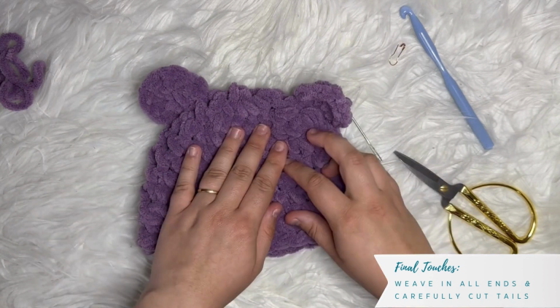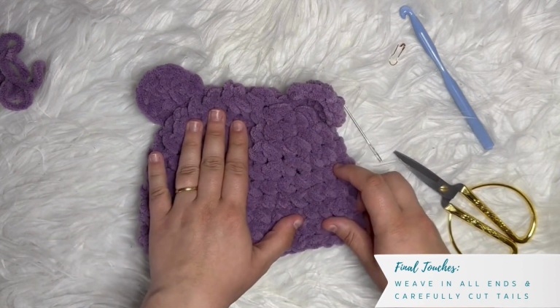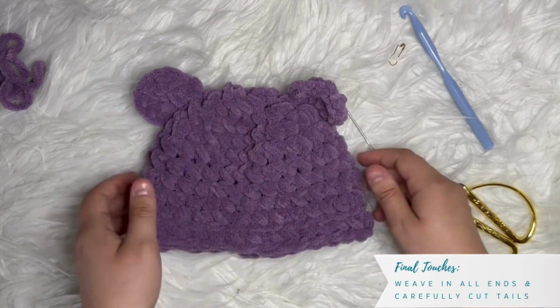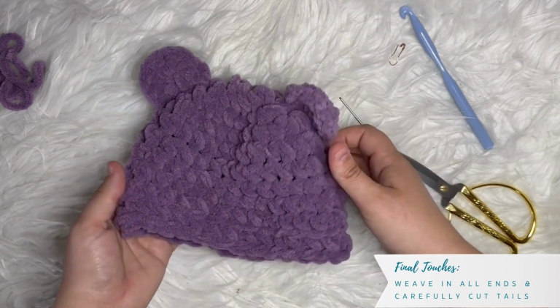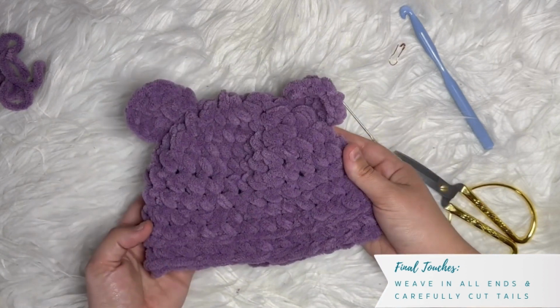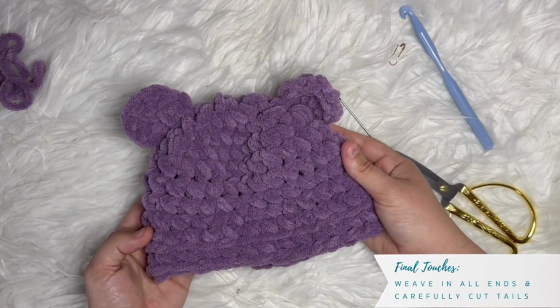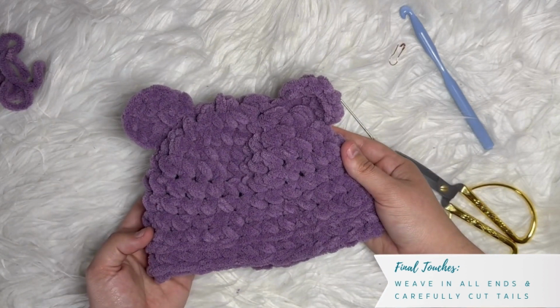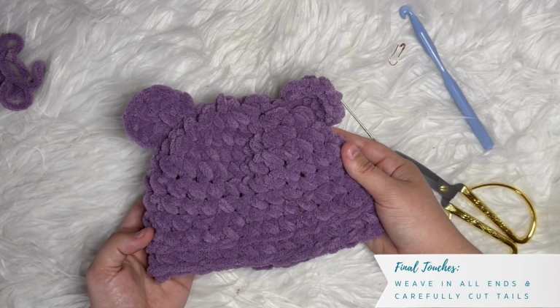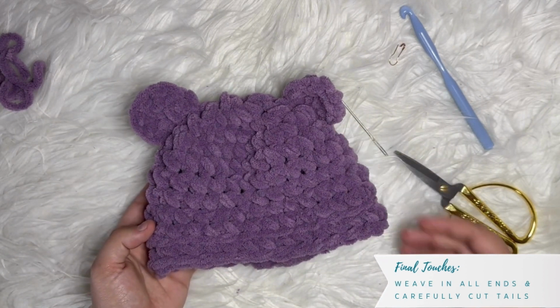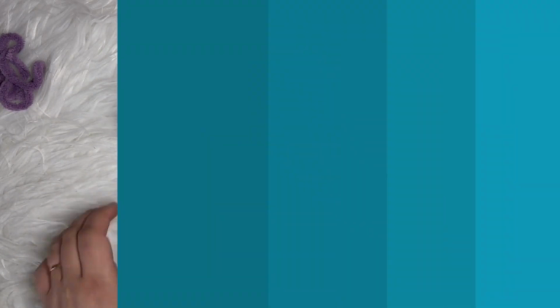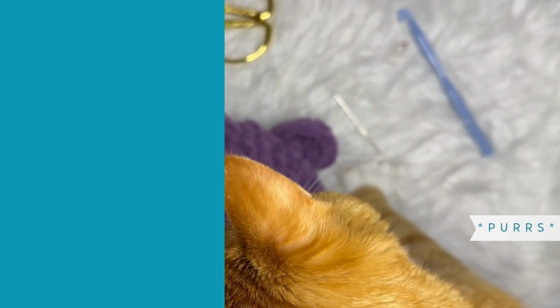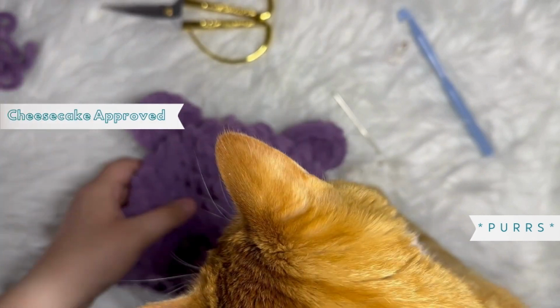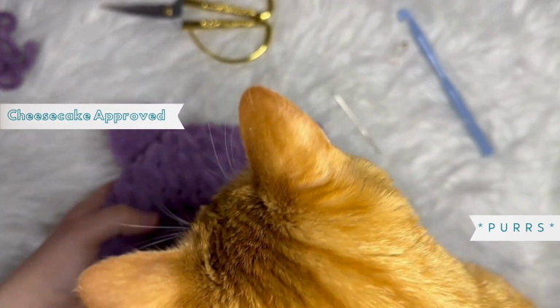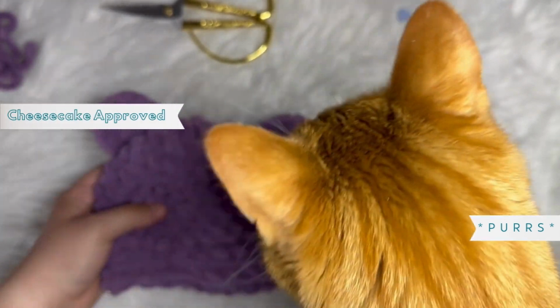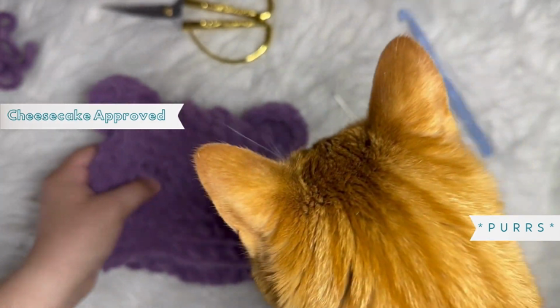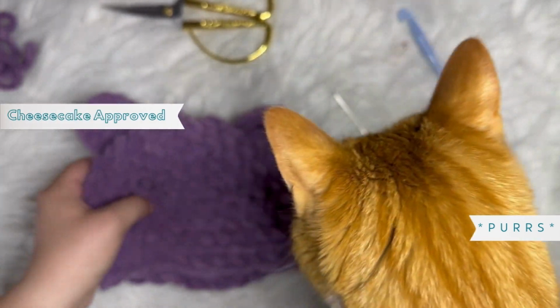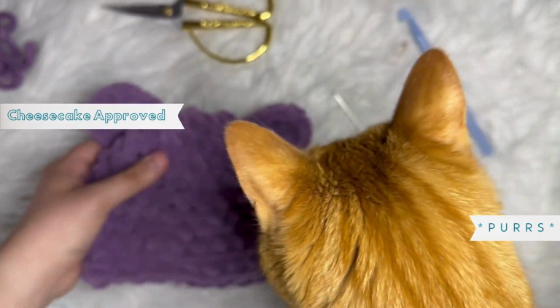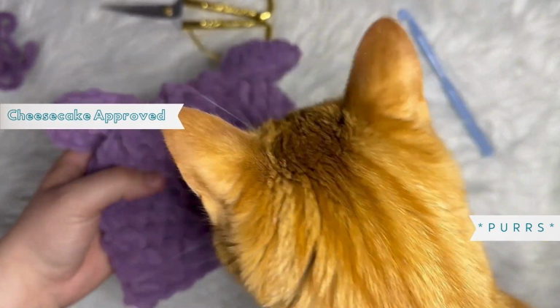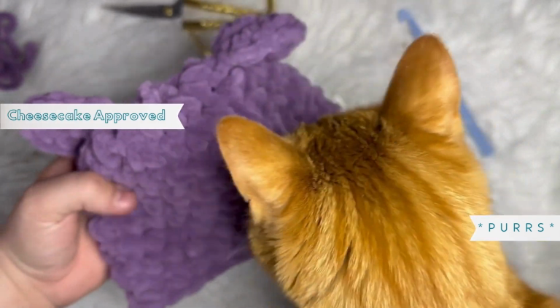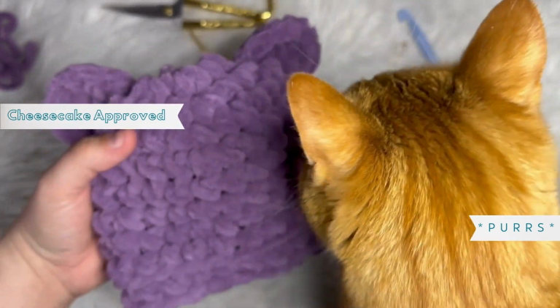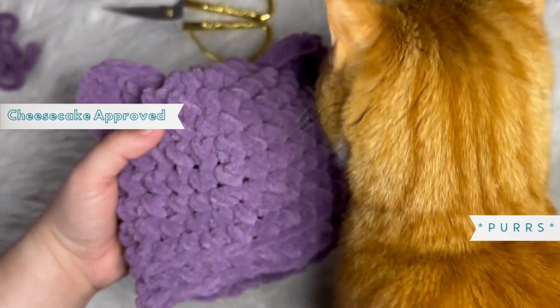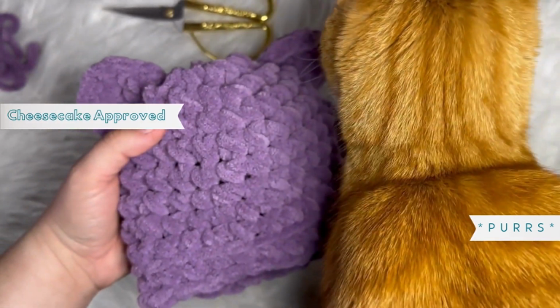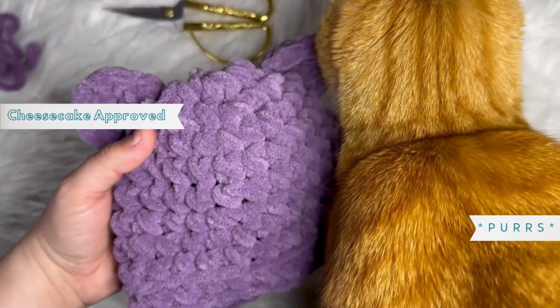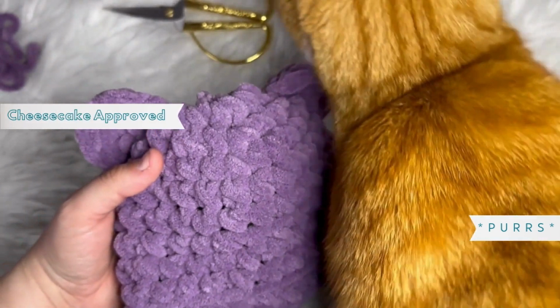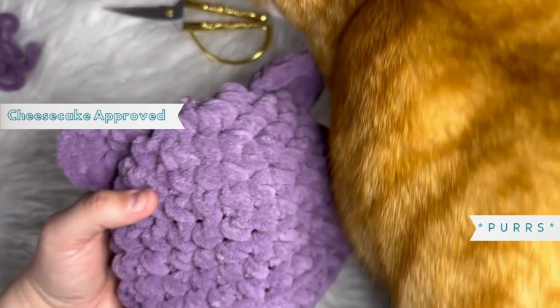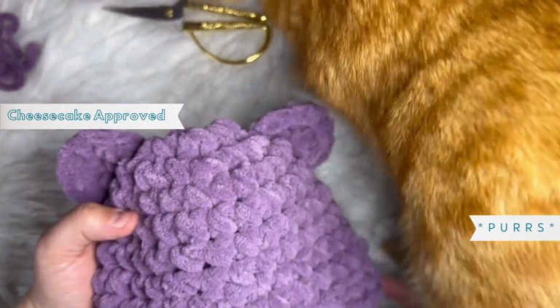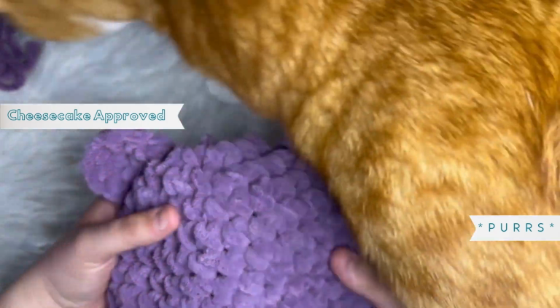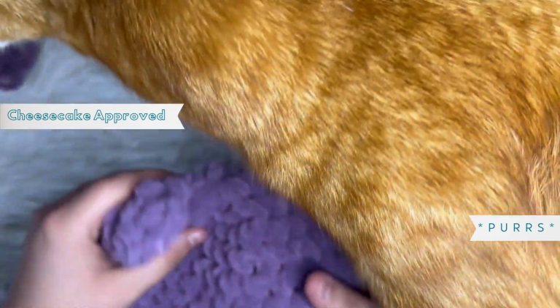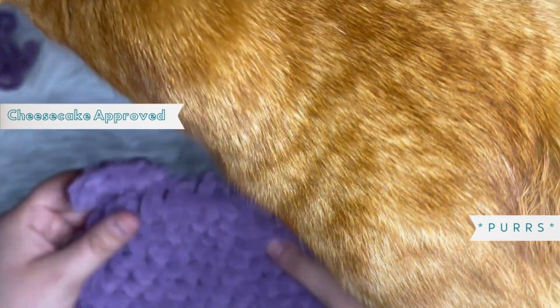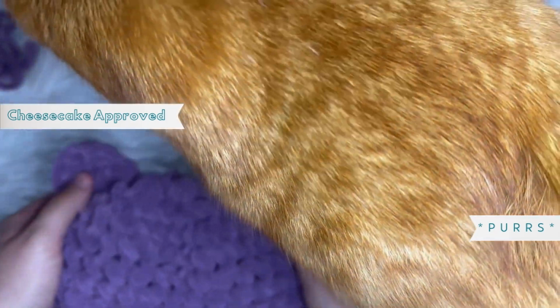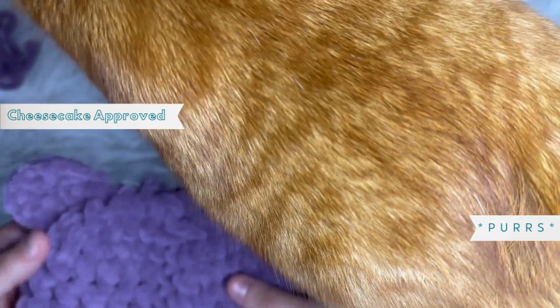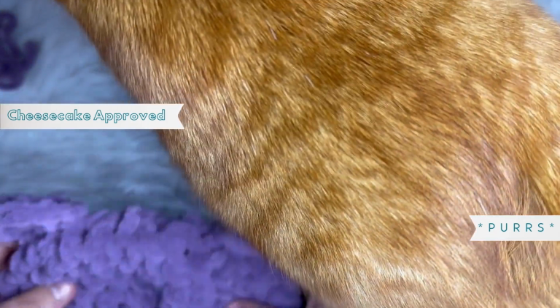Congratulations — that is your baby bear crocheted hat! We are all done.